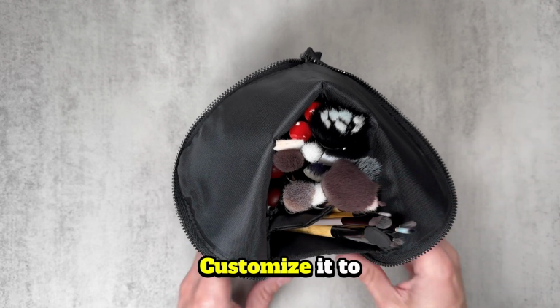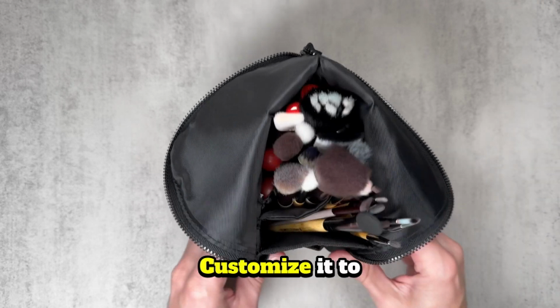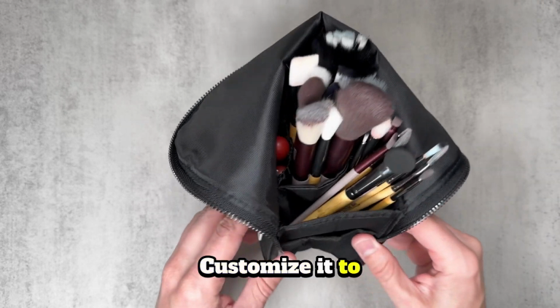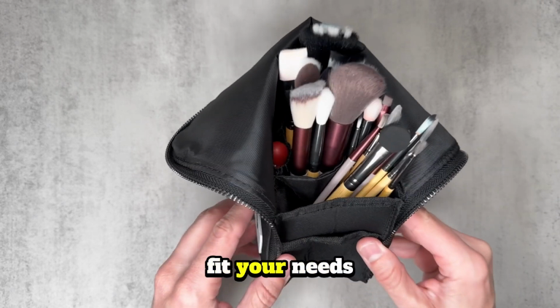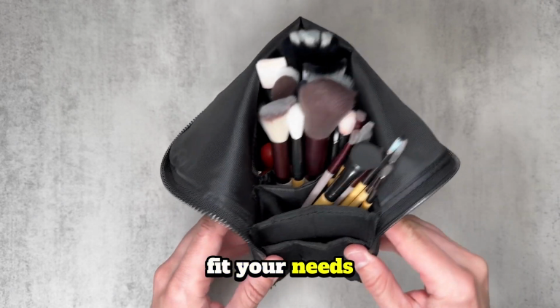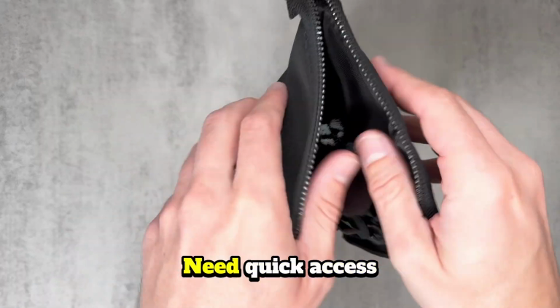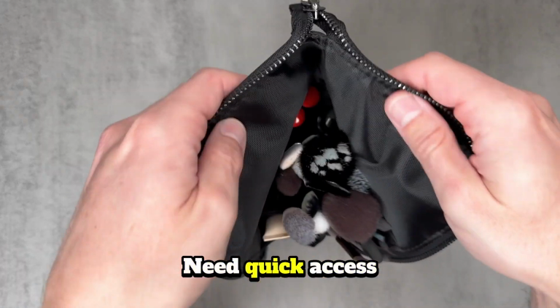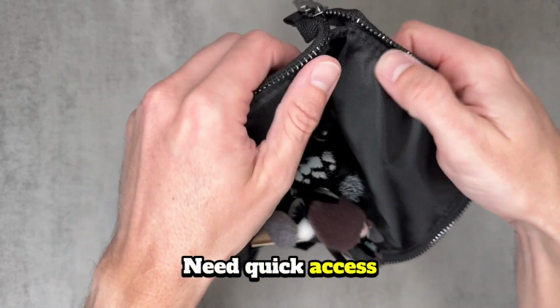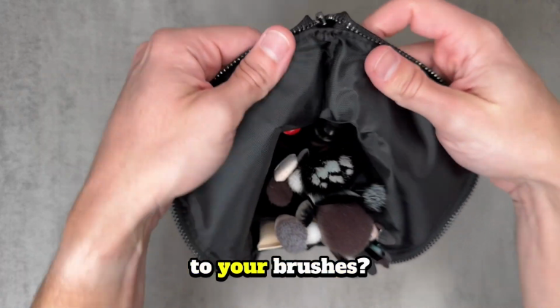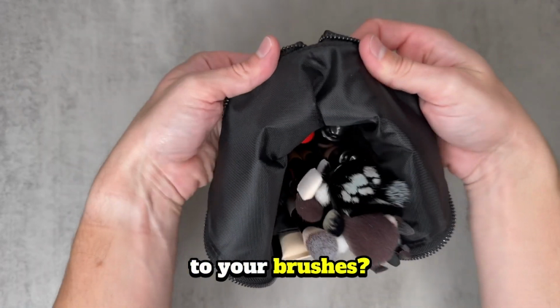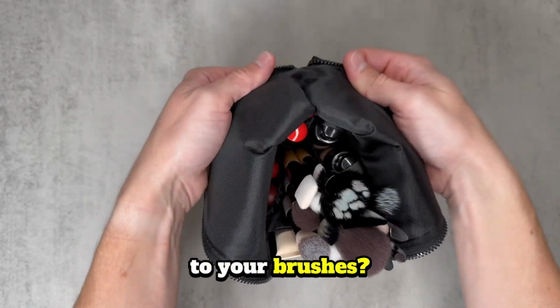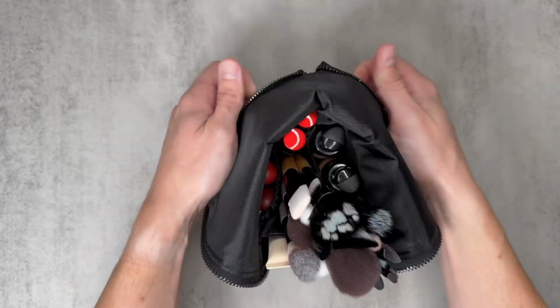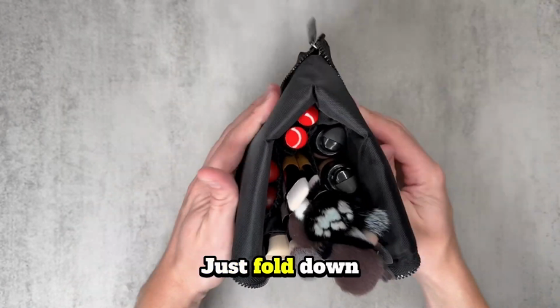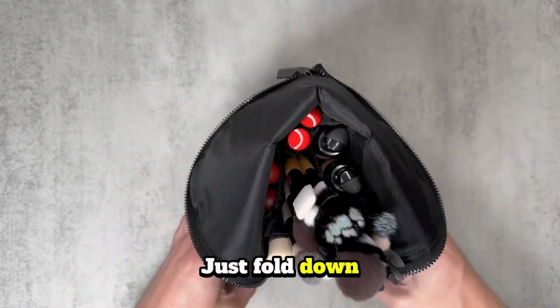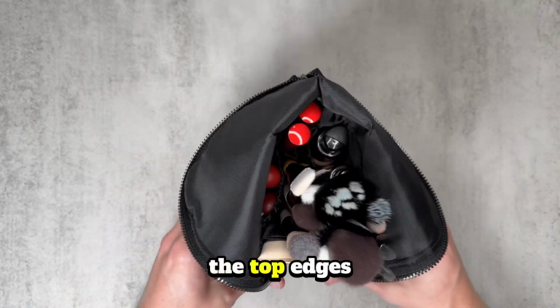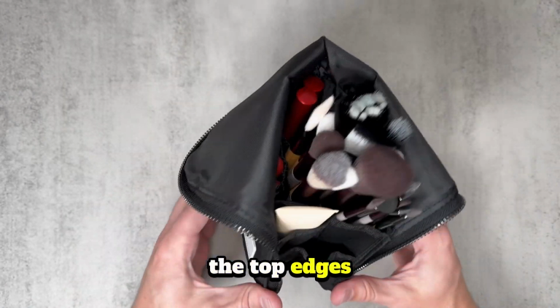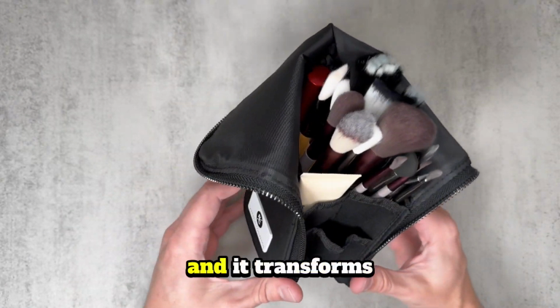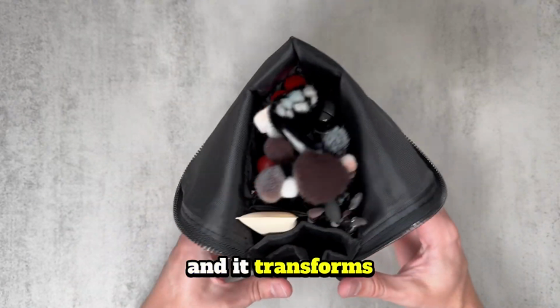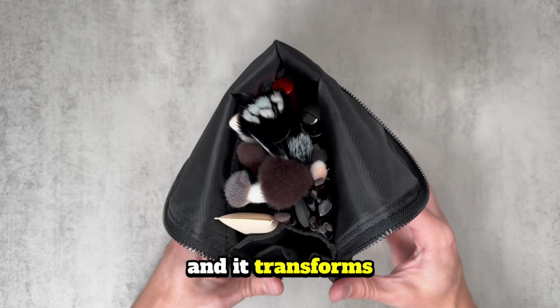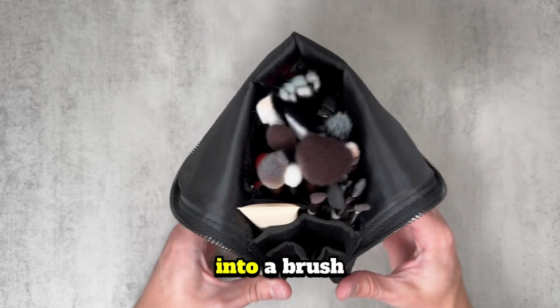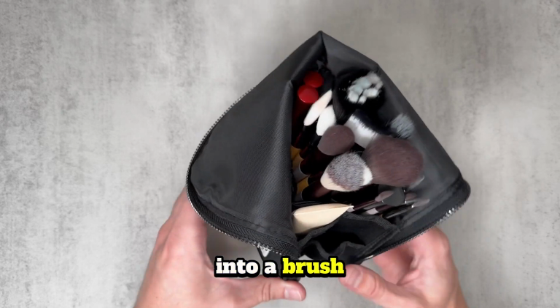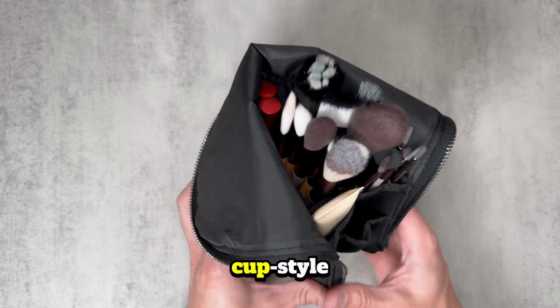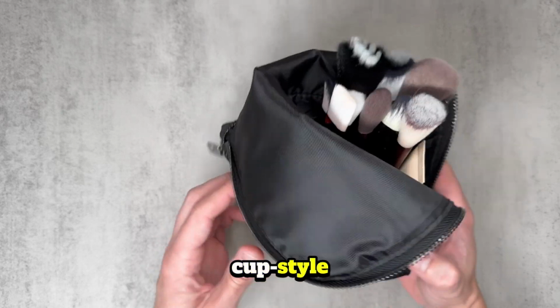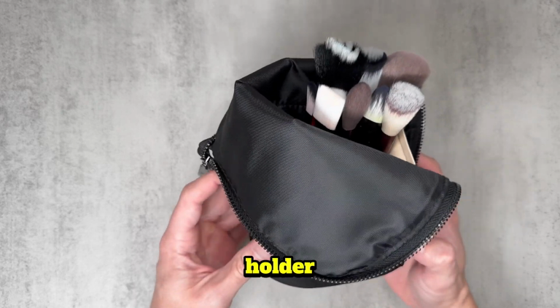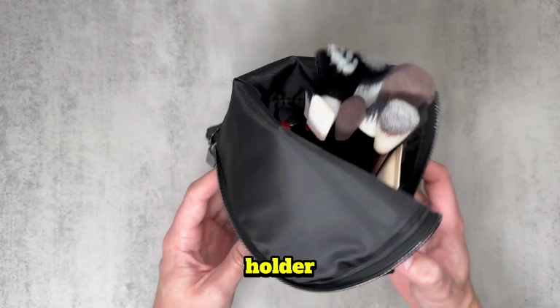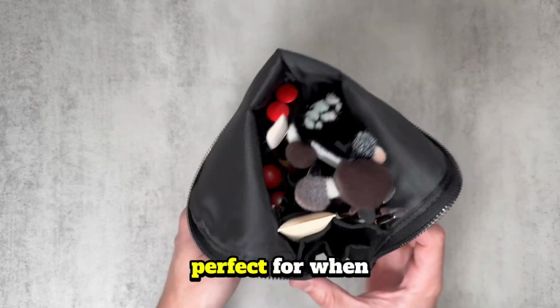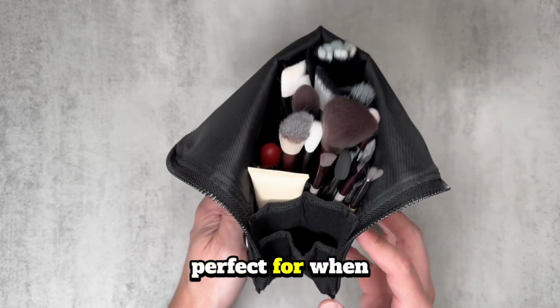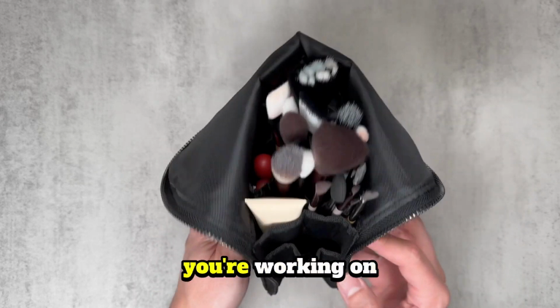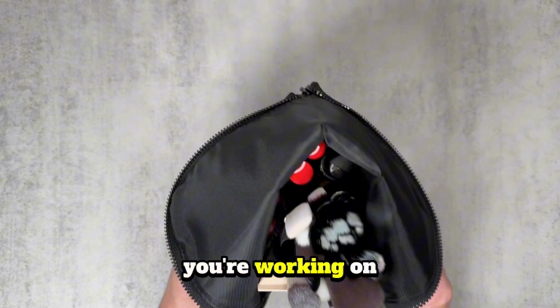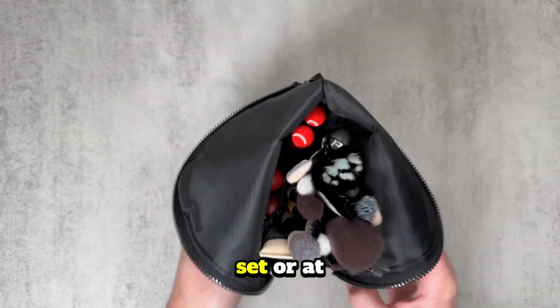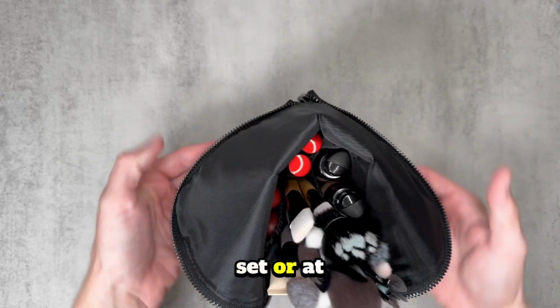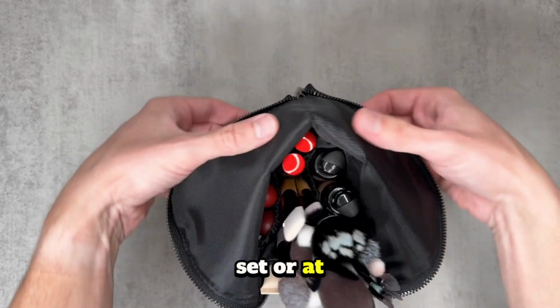Customize it to fit your needs. Need quick access to your brushes? Just fold down the top edges and it transforms into a brush cup style holder, perfect for when you're working on set or at home.